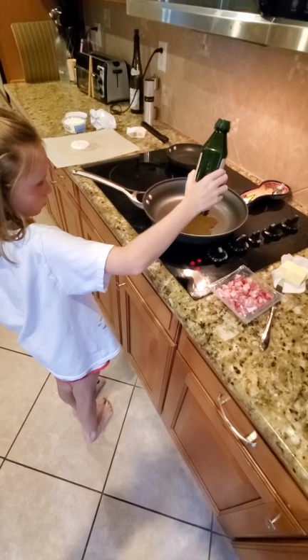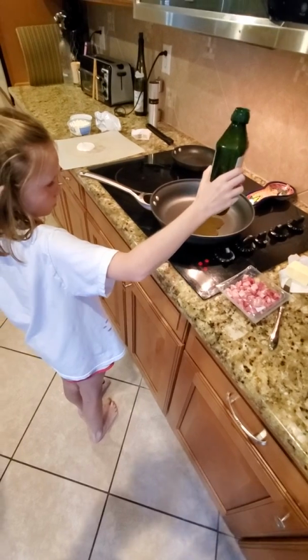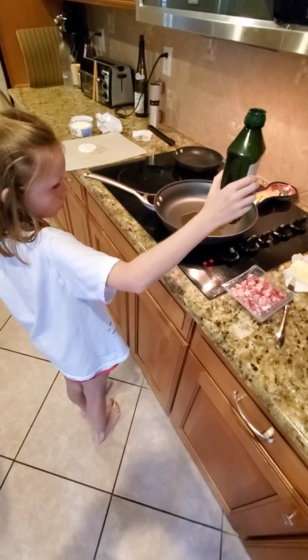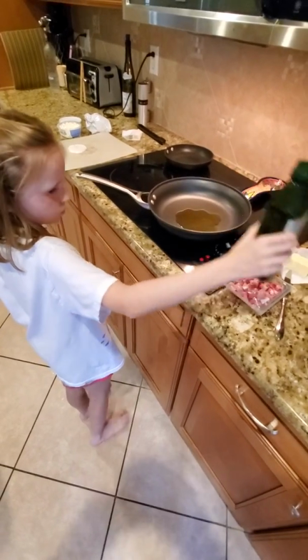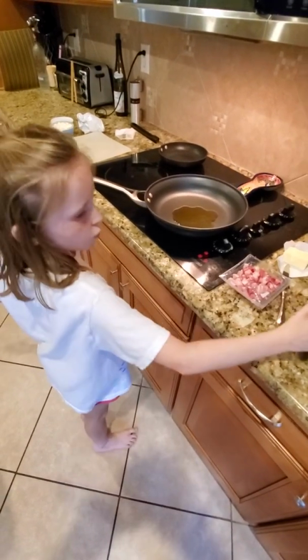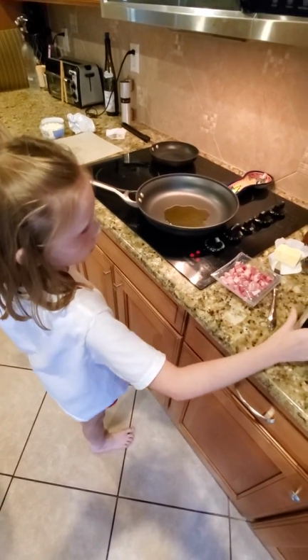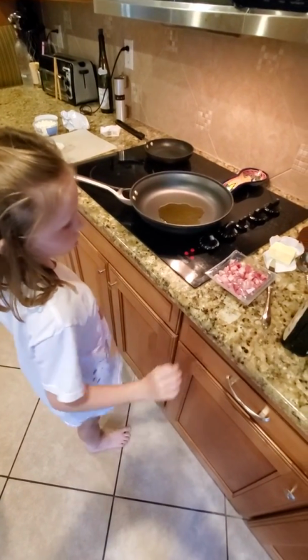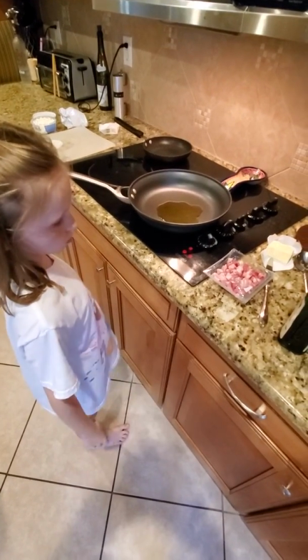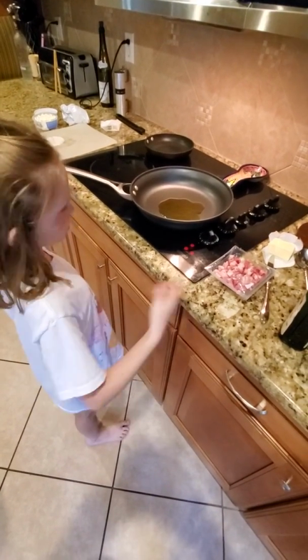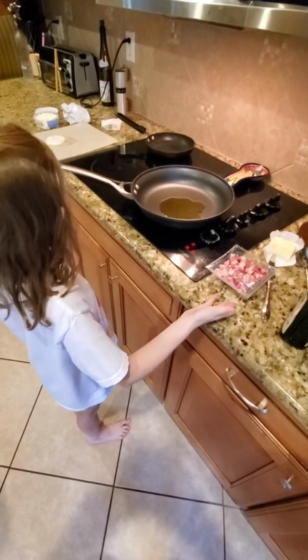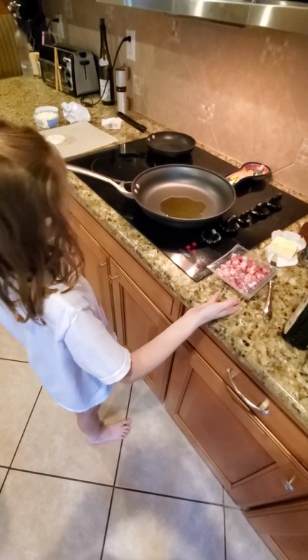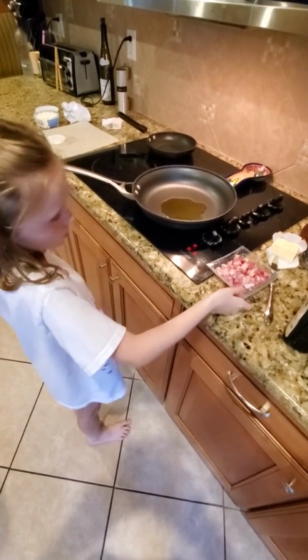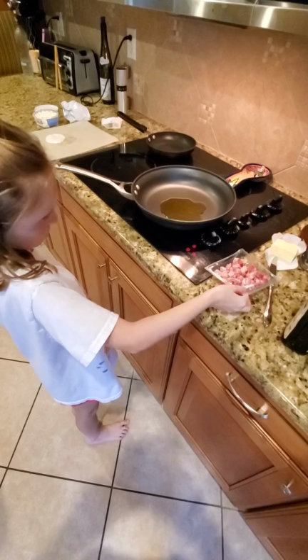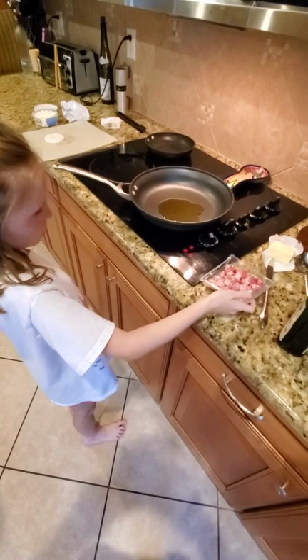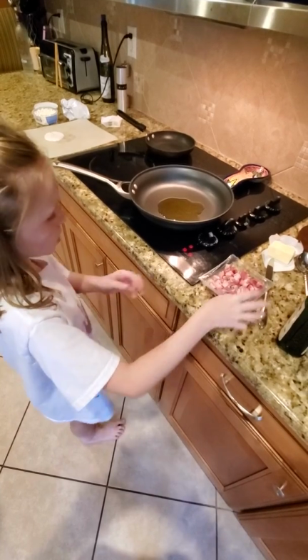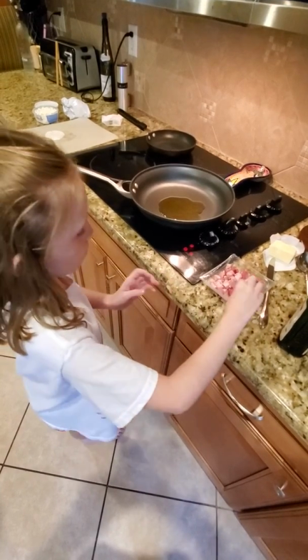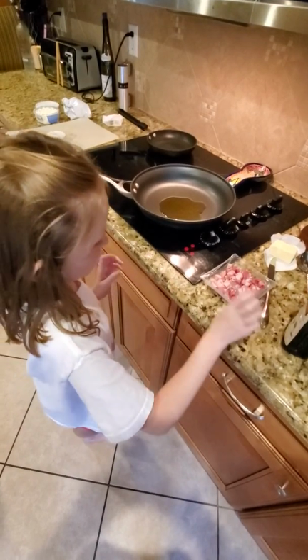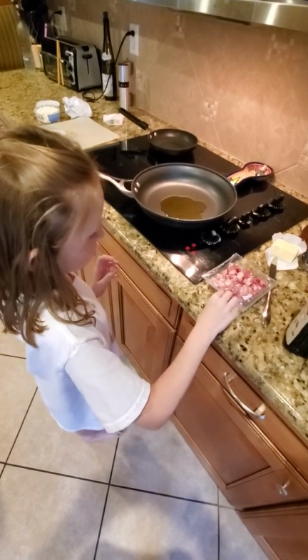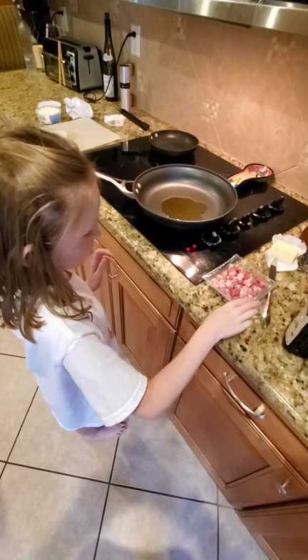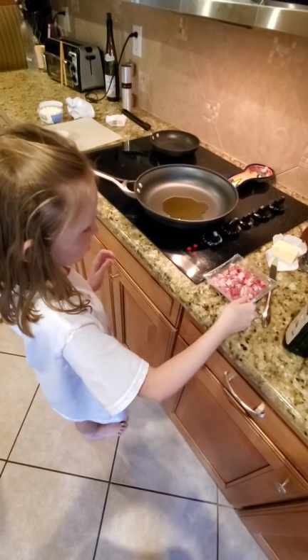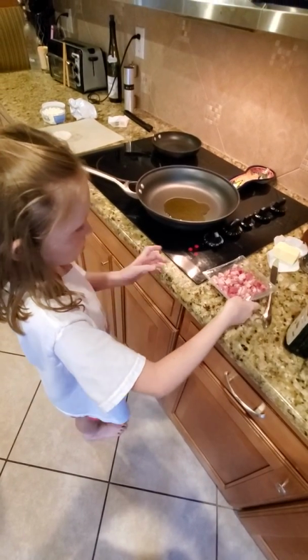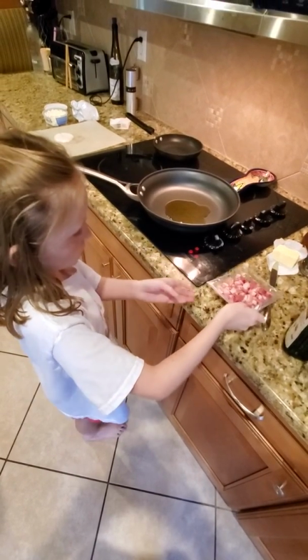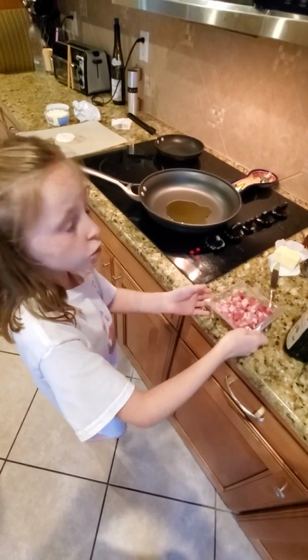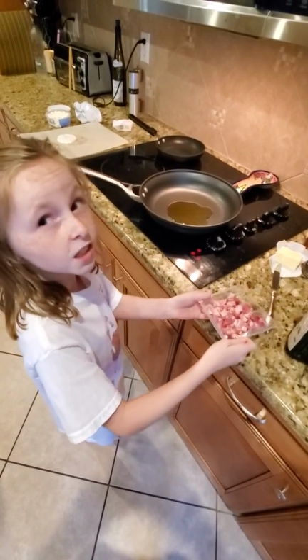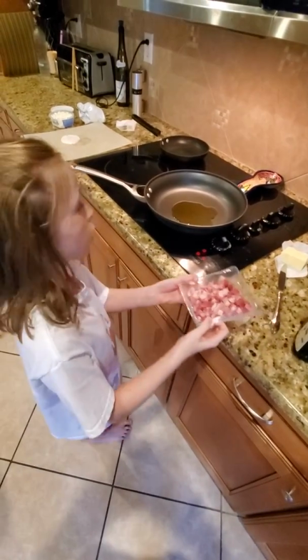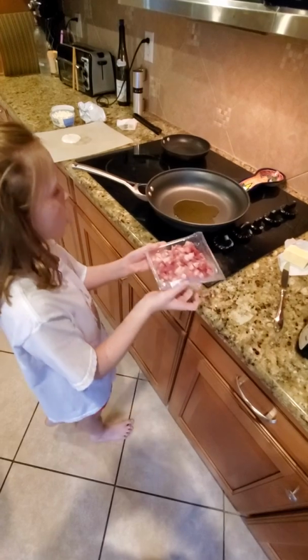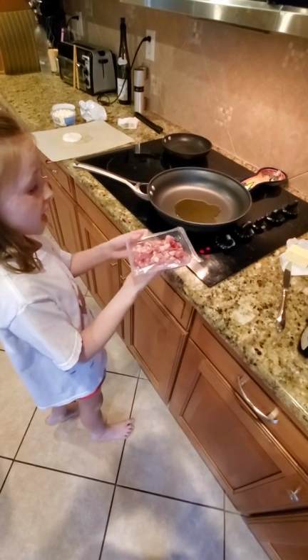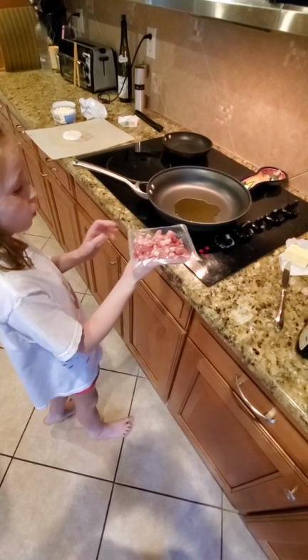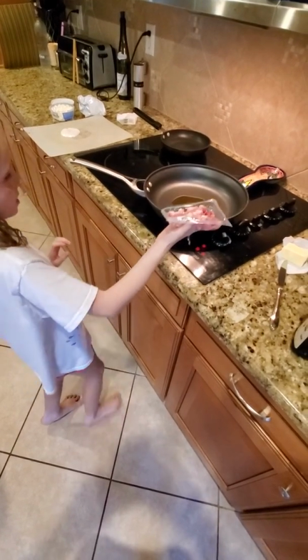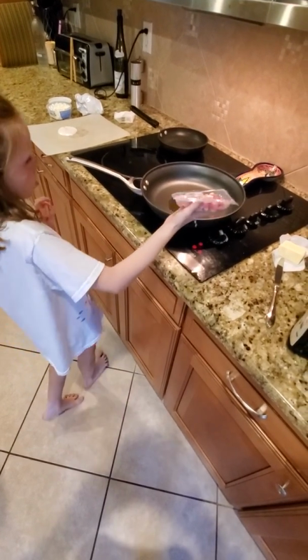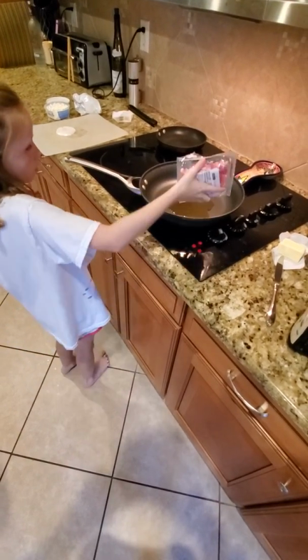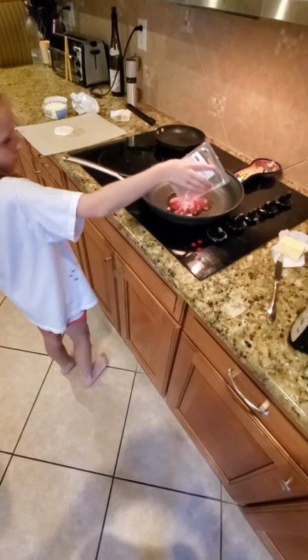And now the pancetta. What pancetta? This one? Mm-hmm. This looks like it's bacon. Yep. Oh, that's another name for bacon. No, it's Italian.